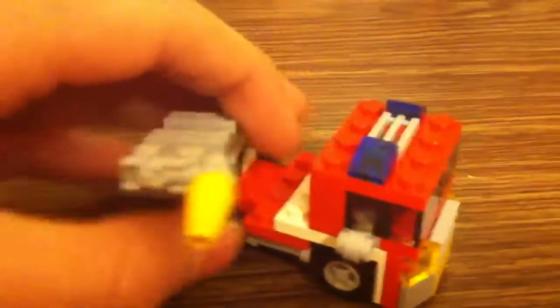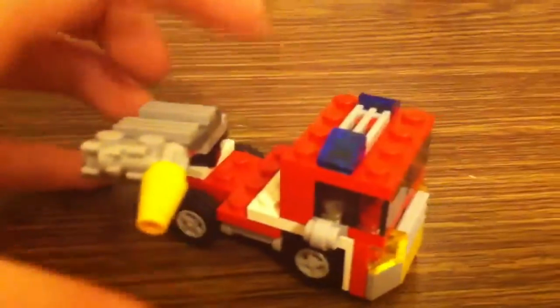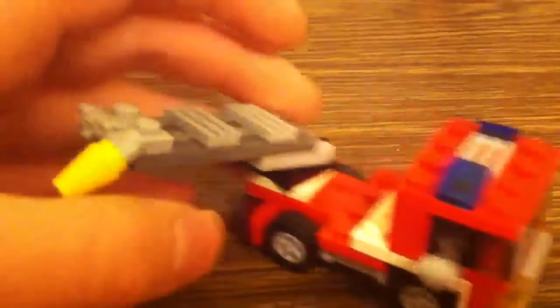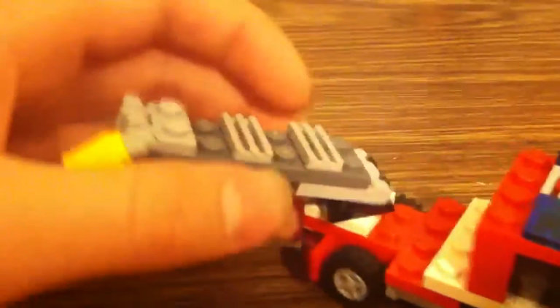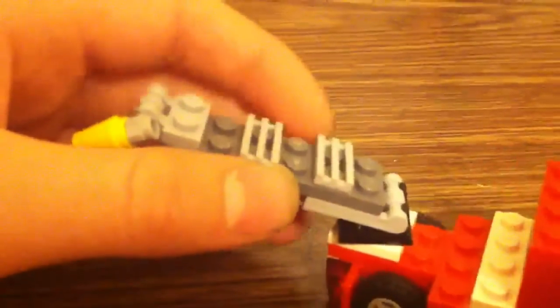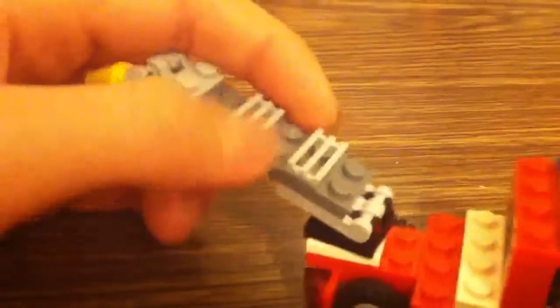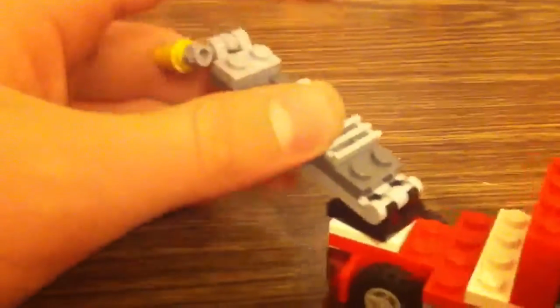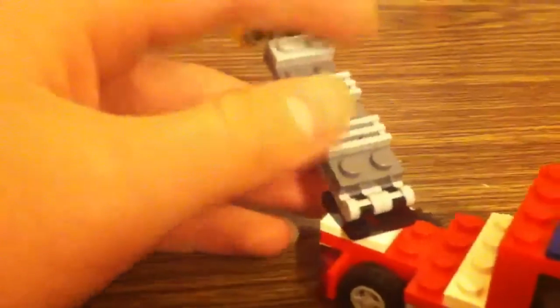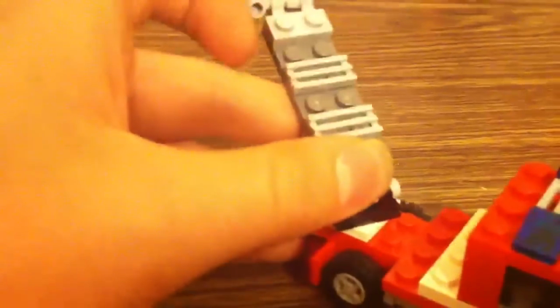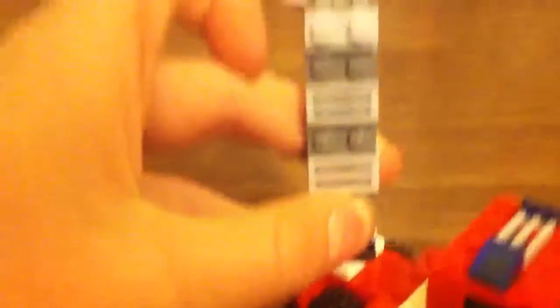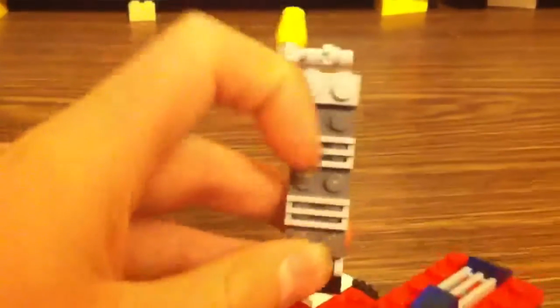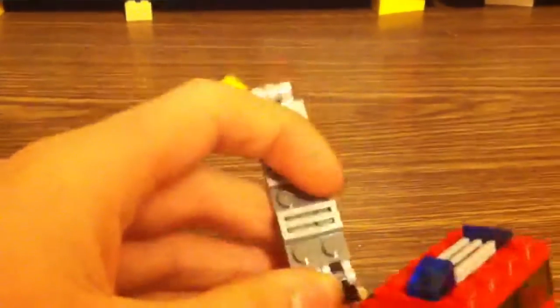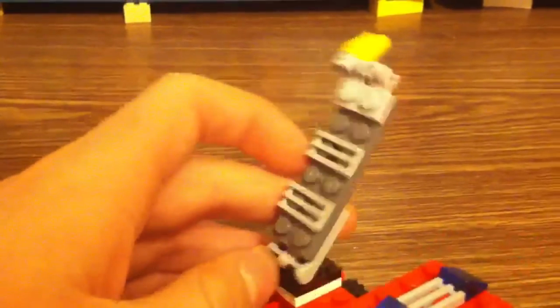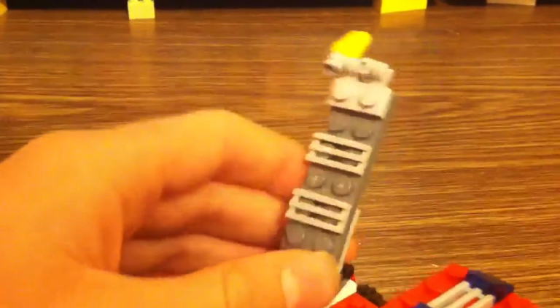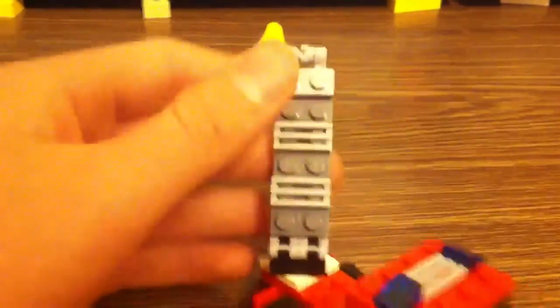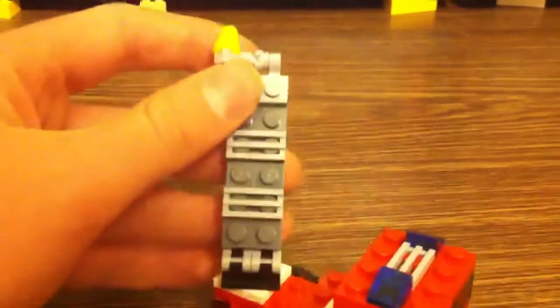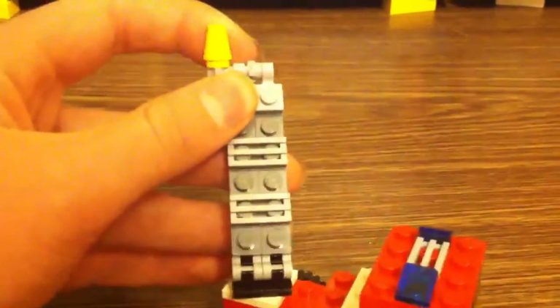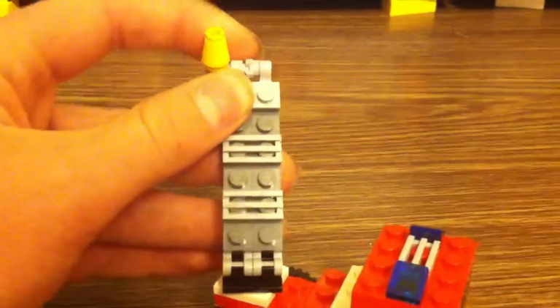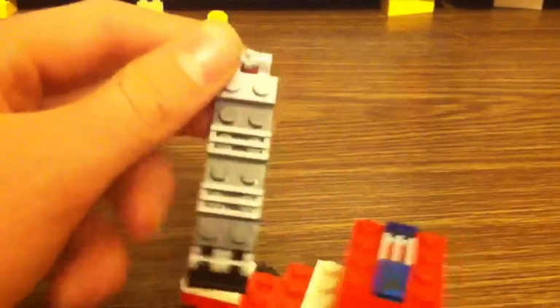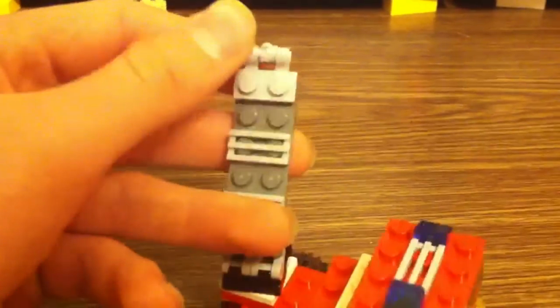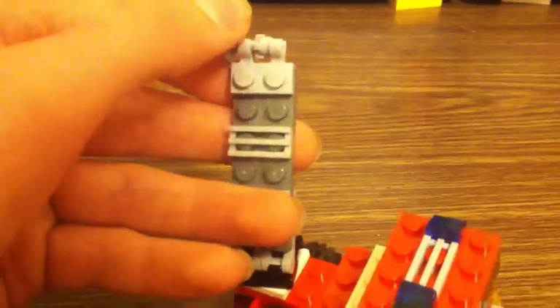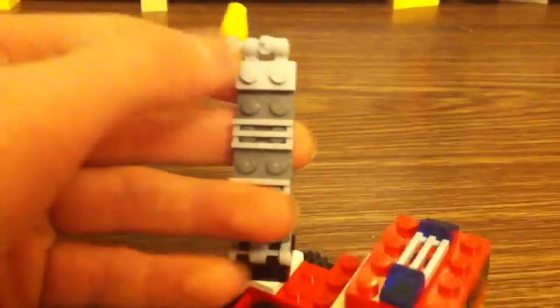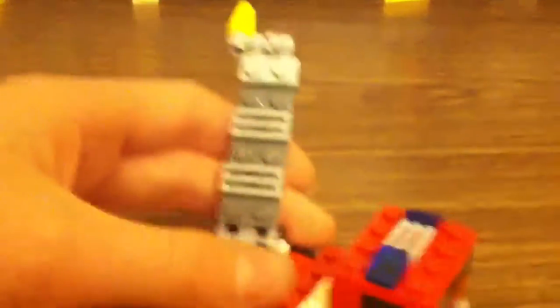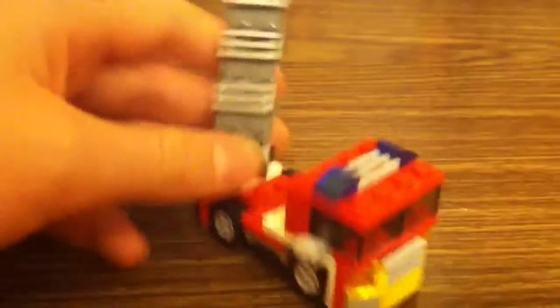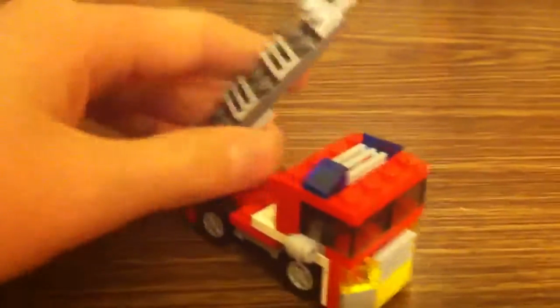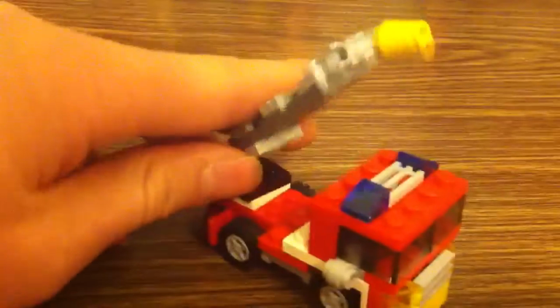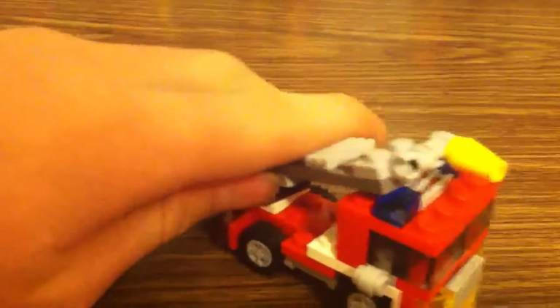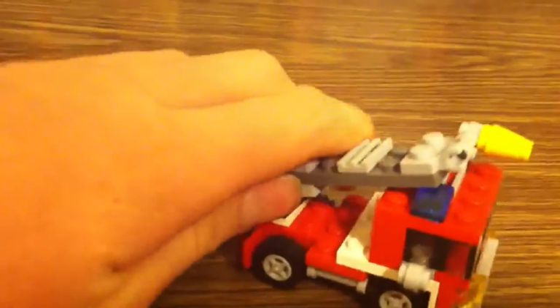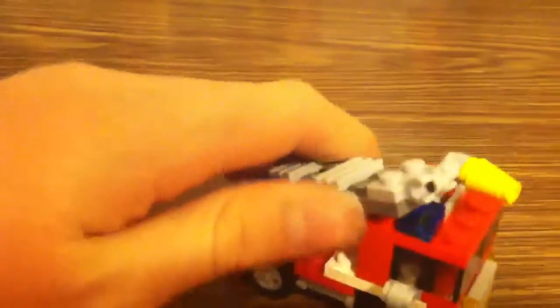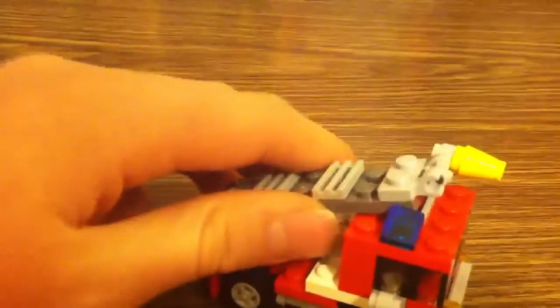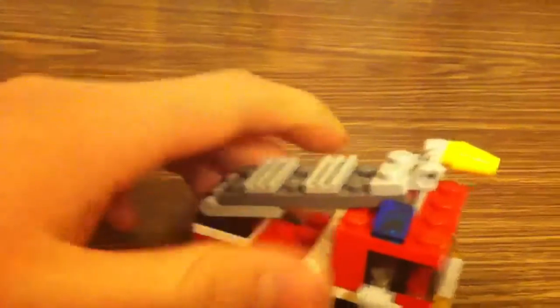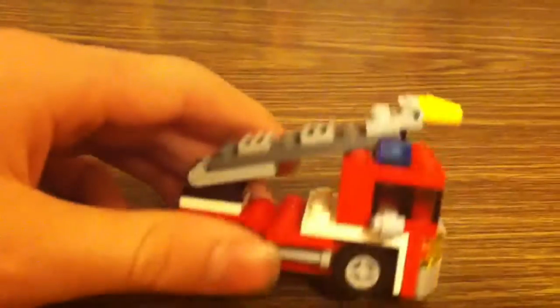It's got a little swiveling arm with the ladder, made with these little grill pieces — it swivels up and down, side to side. The nozzle thing will move also; it rests right between these two lights right here, that's where it holds it.